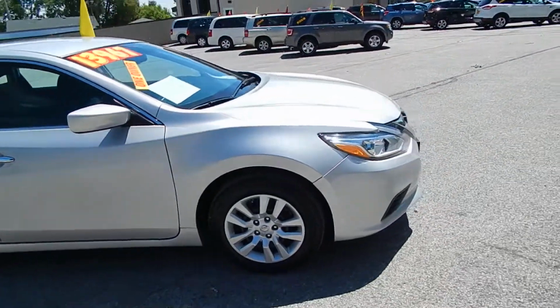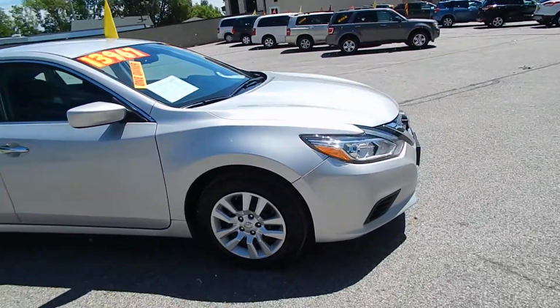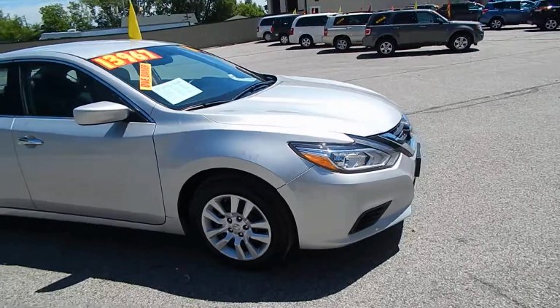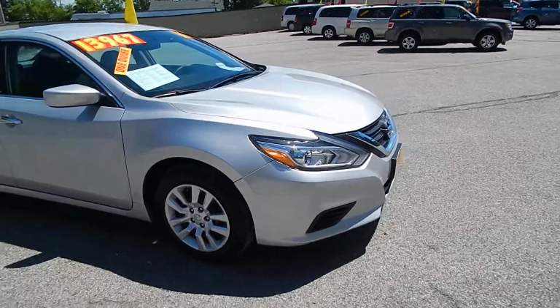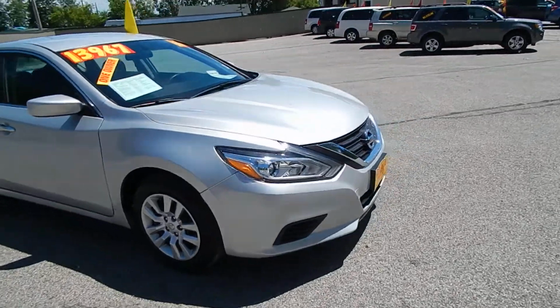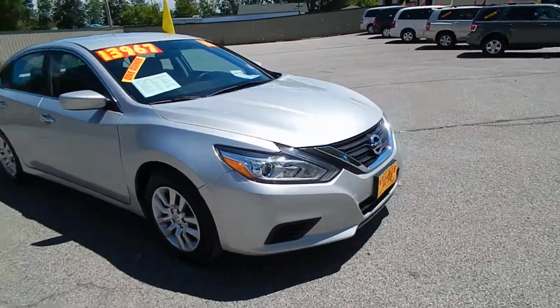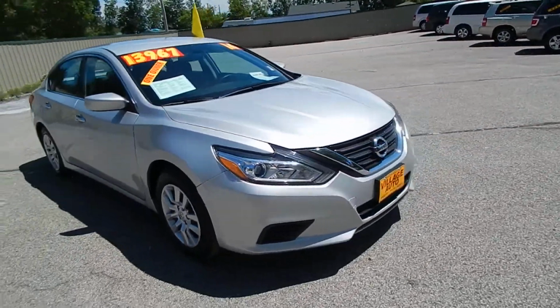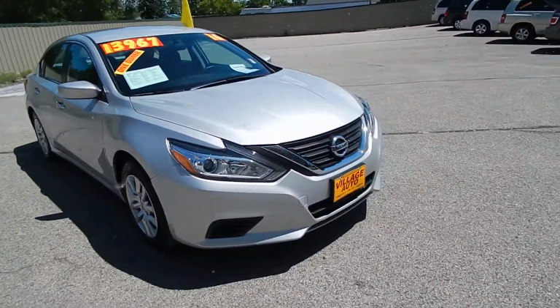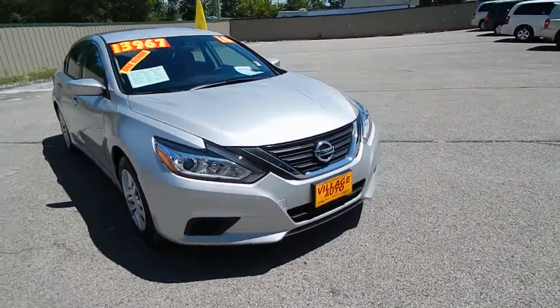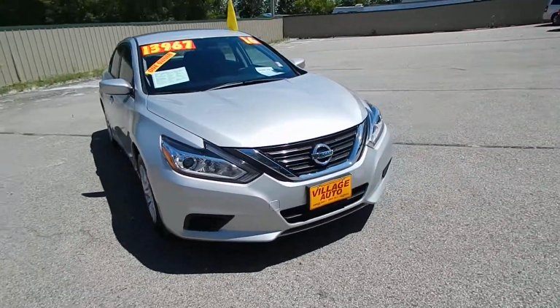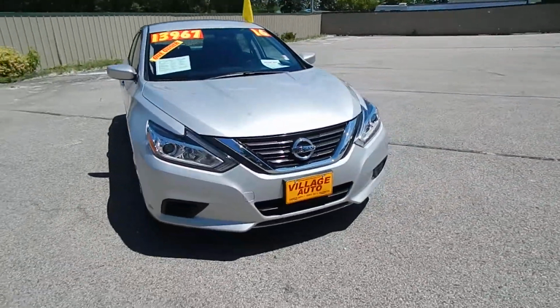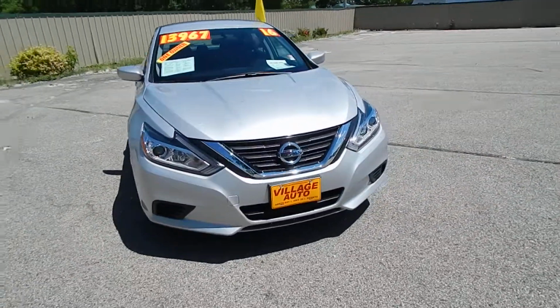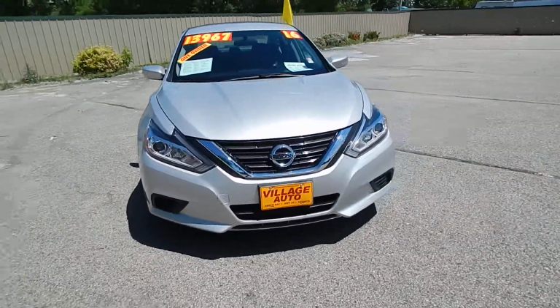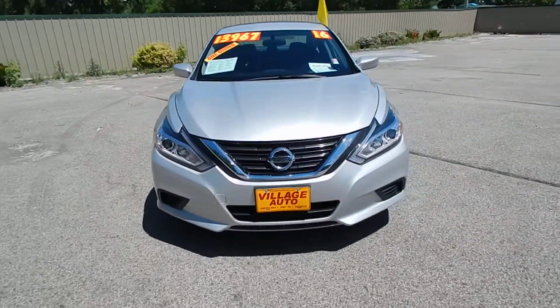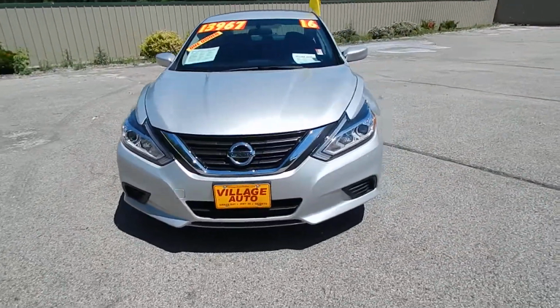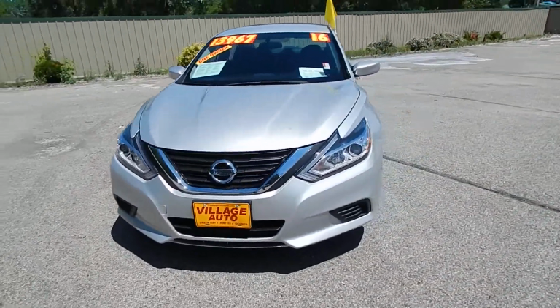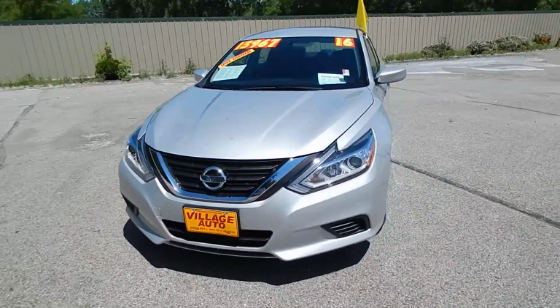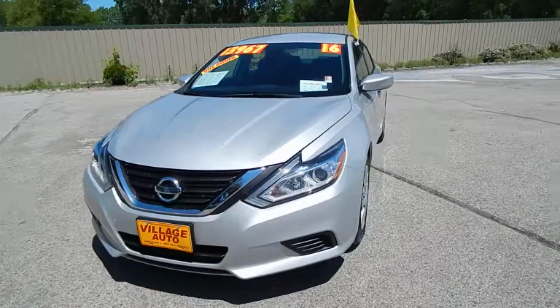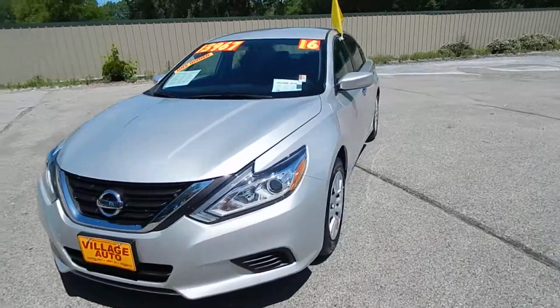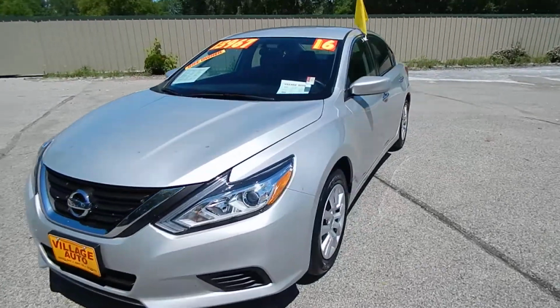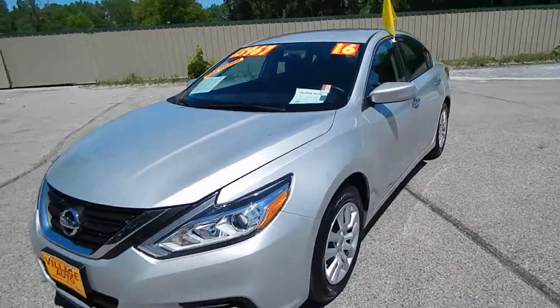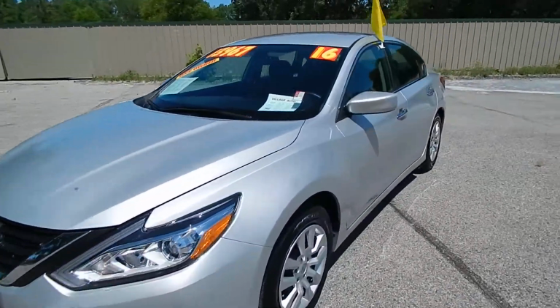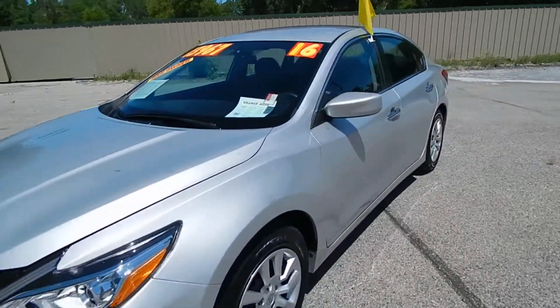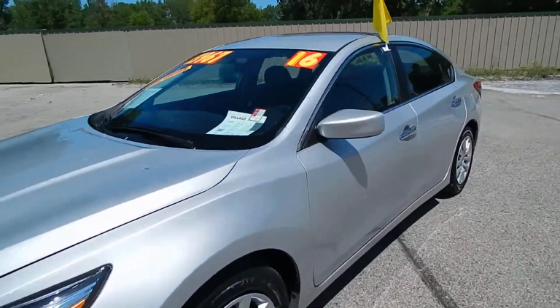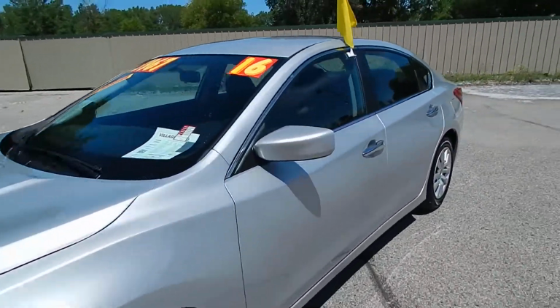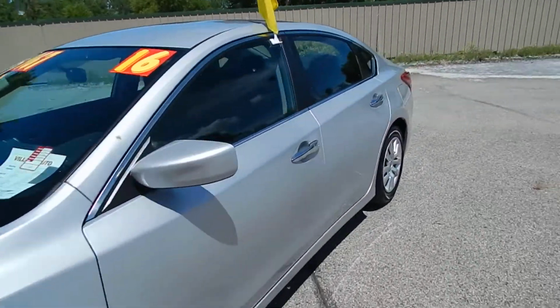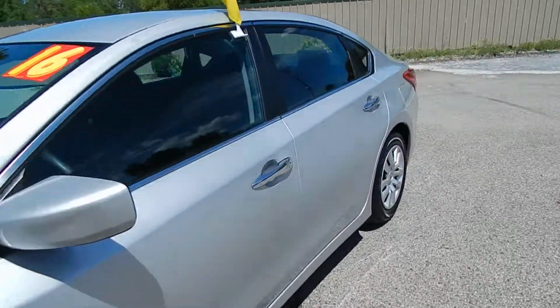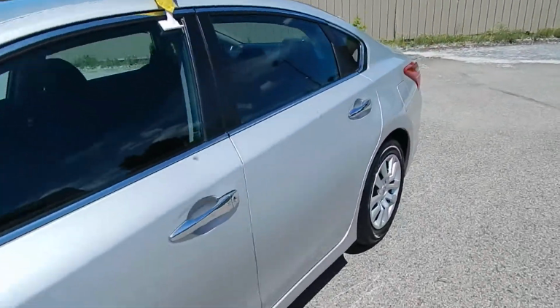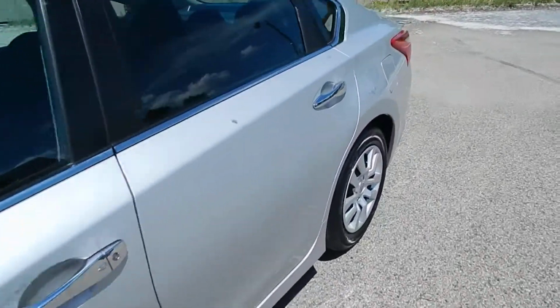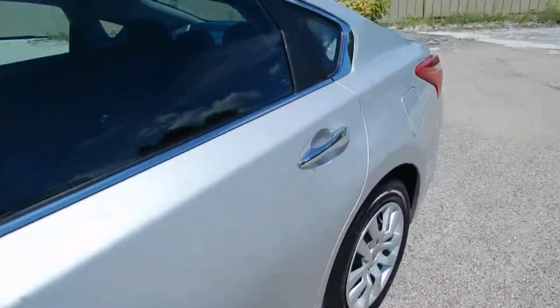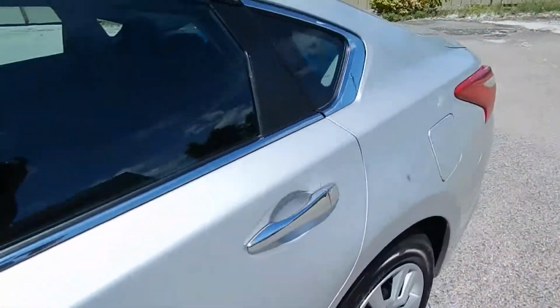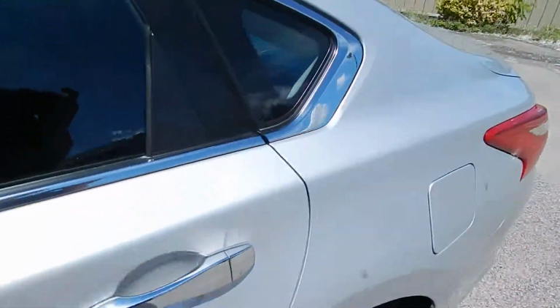This one does come equipped with a 2.5-liter four-cylinder motor along with the automatic transmission. Great deal for only $13,967. Let's get inside here for you.